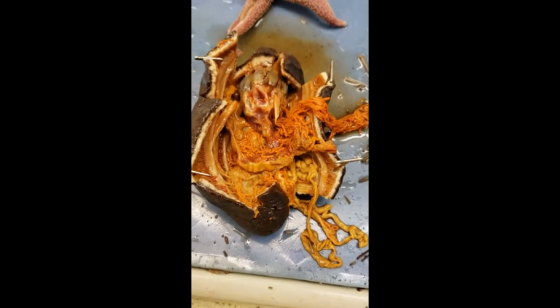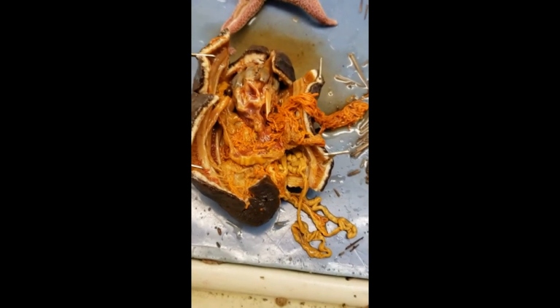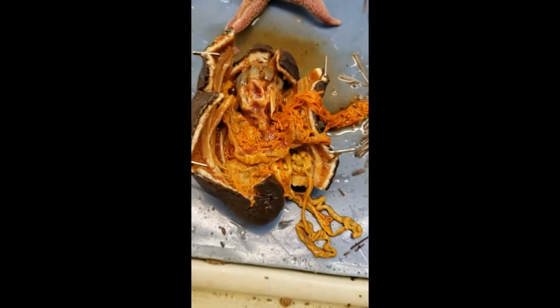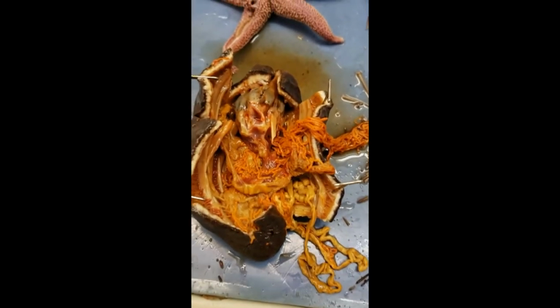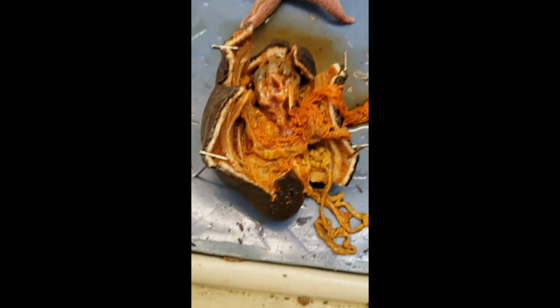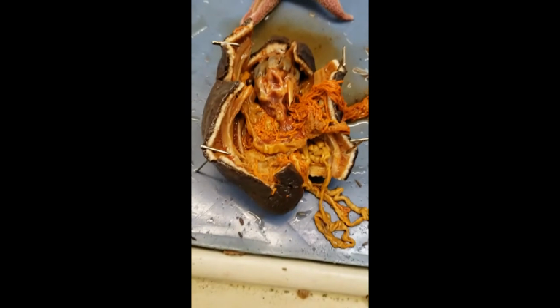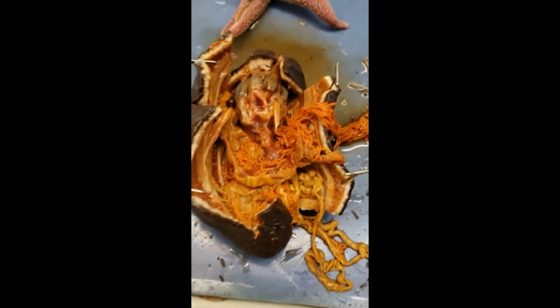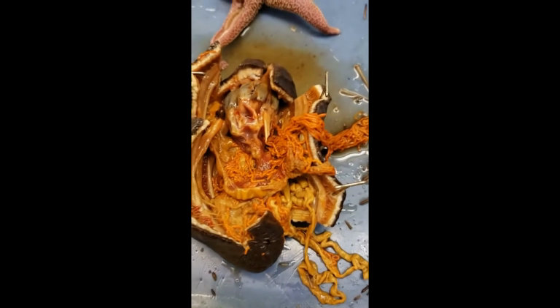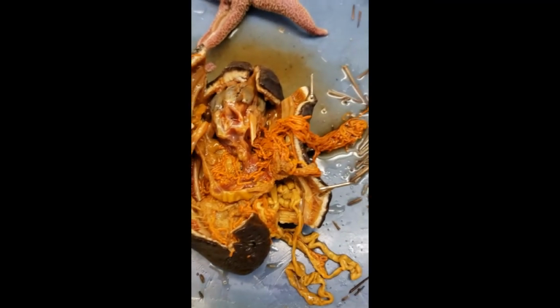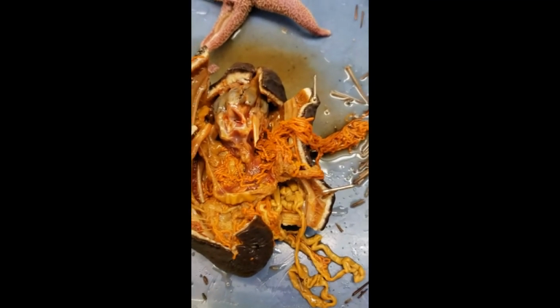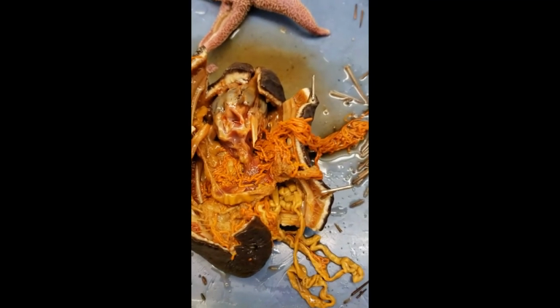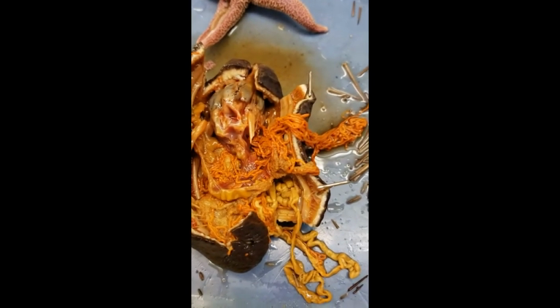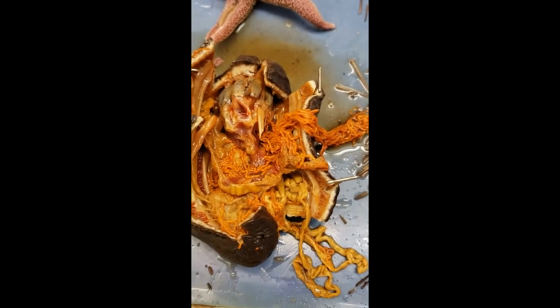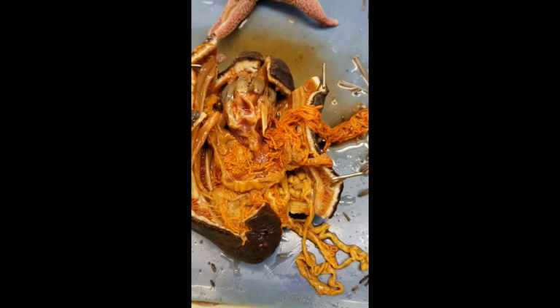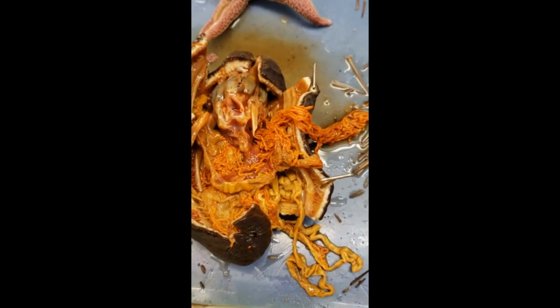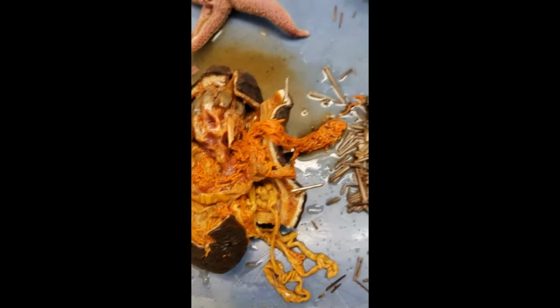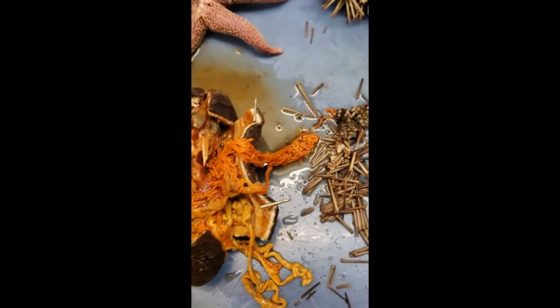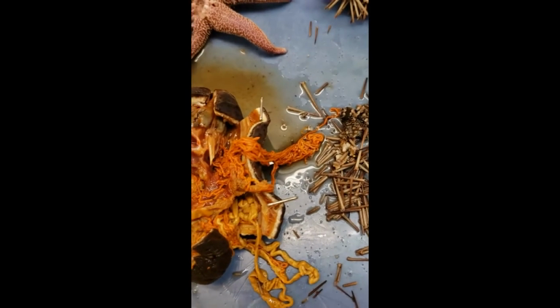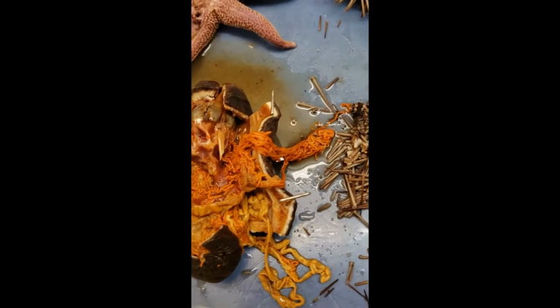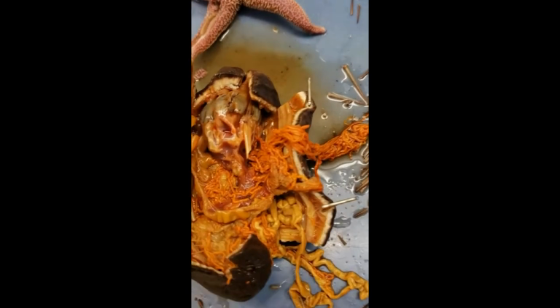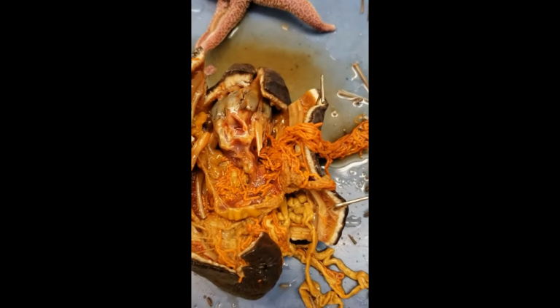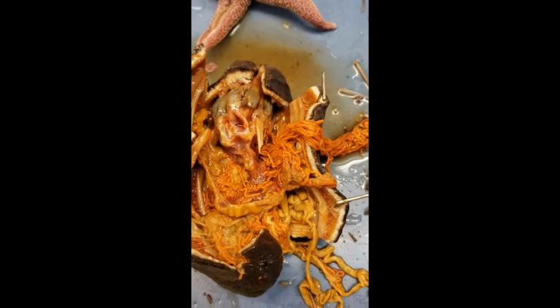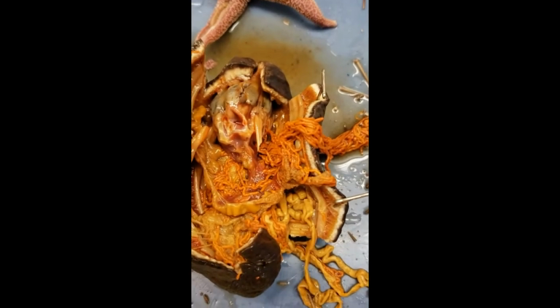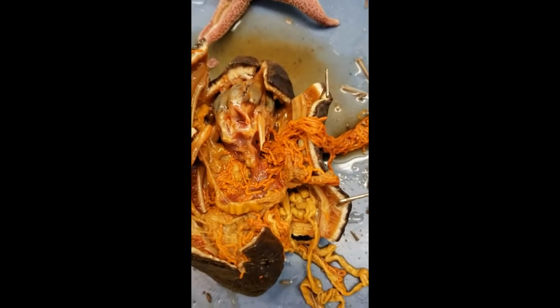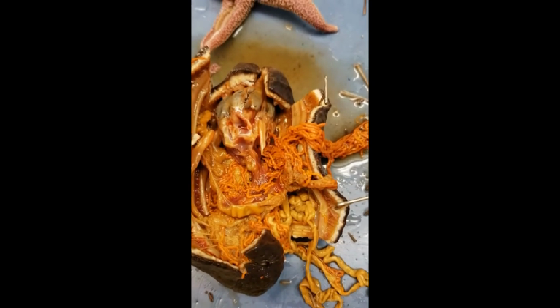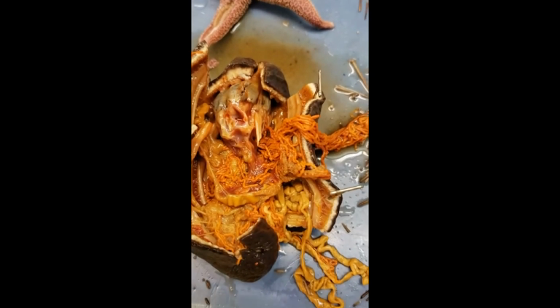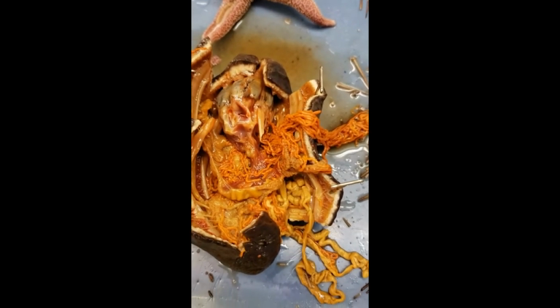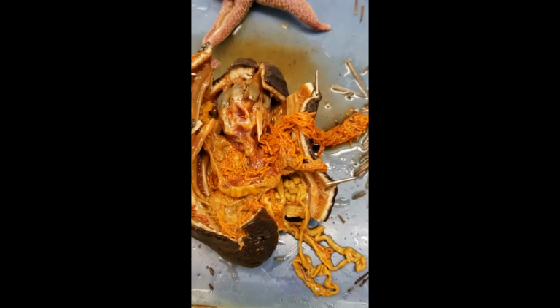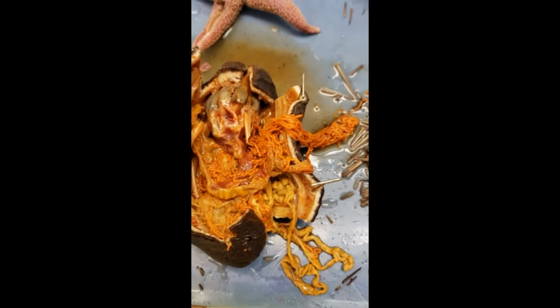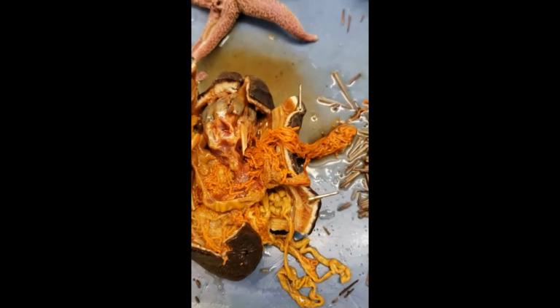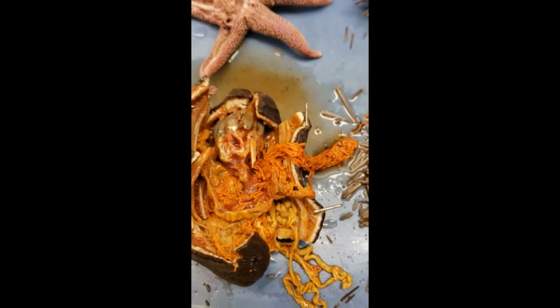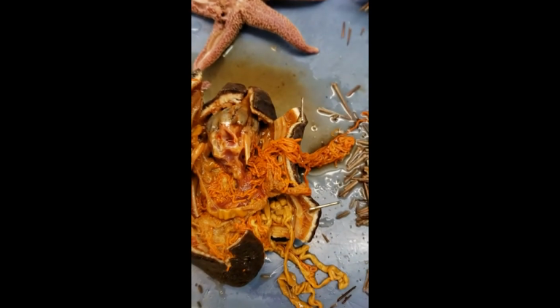Now it turns out that mess is a variety of different structures you're going to need to know, so let's go through some of these things and point them out. We'll start with this red spaghetti-looking stuff.